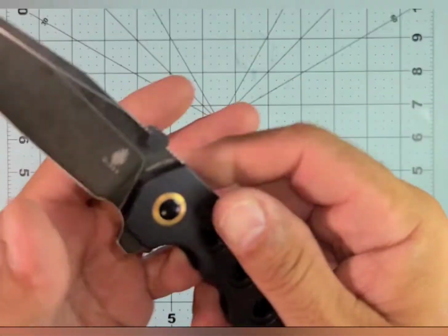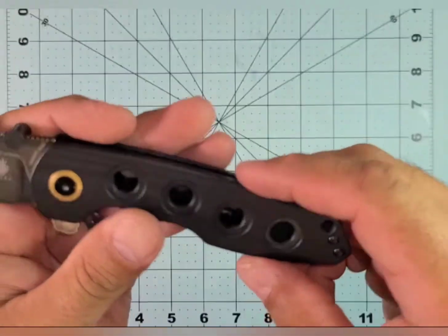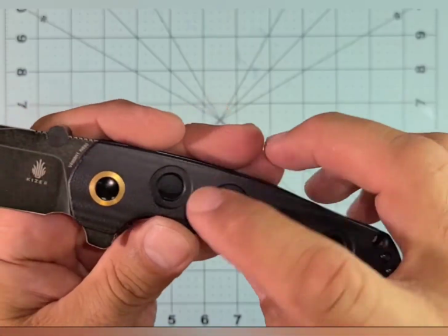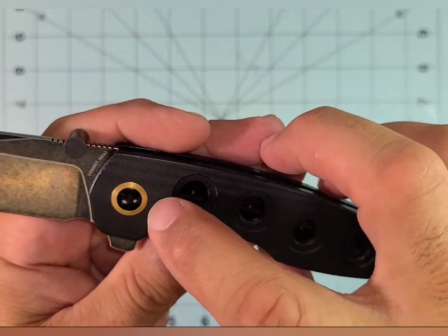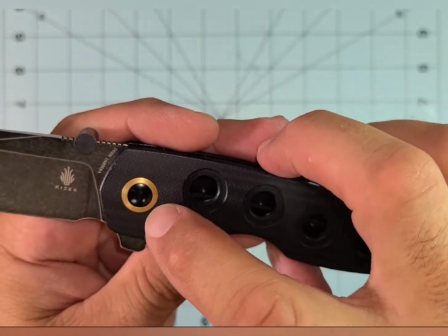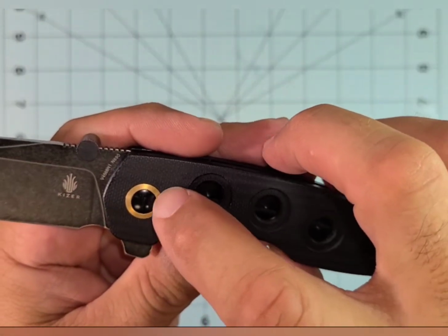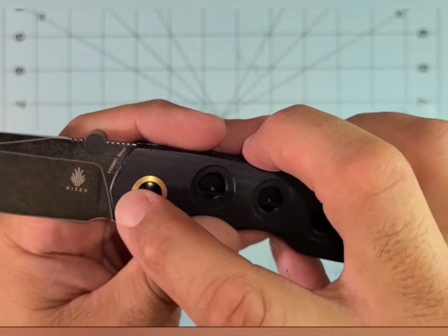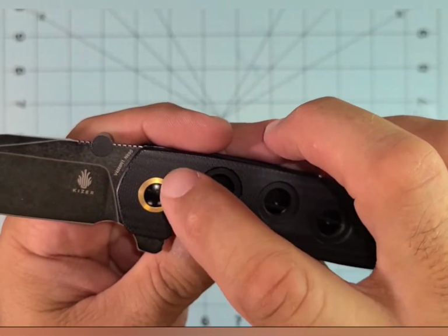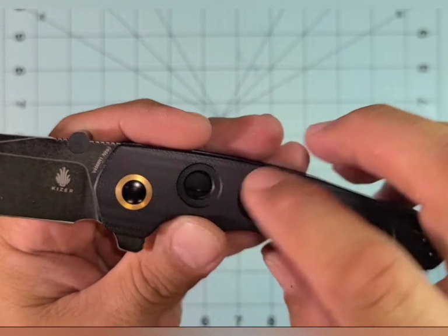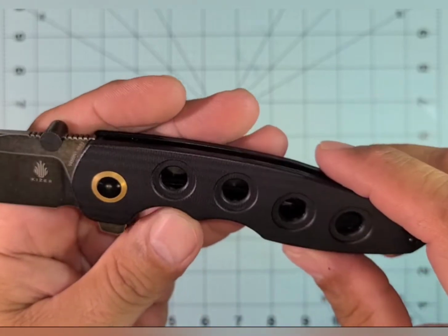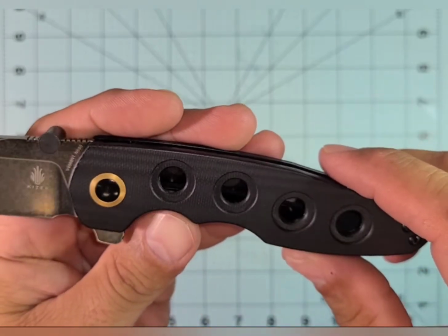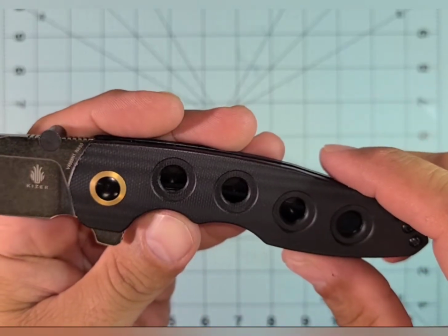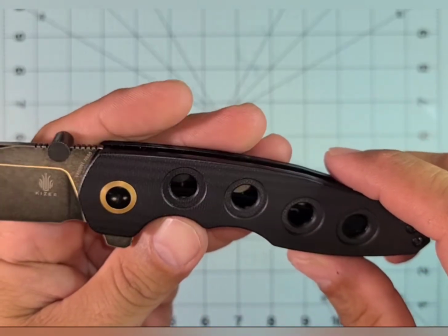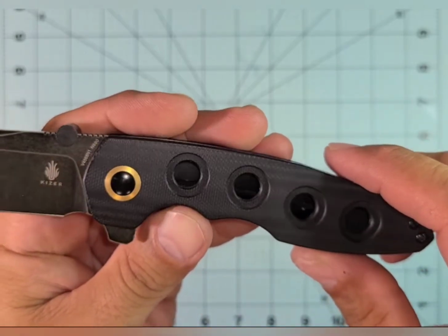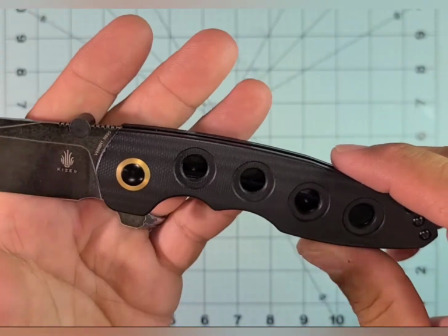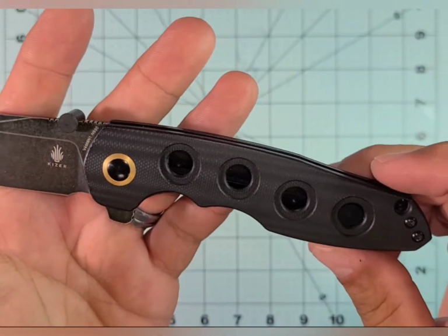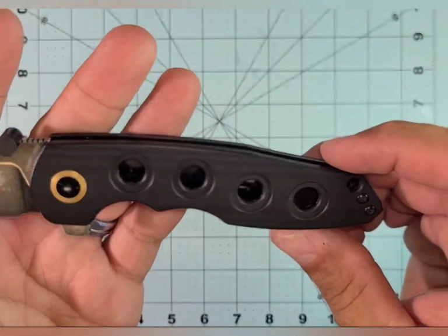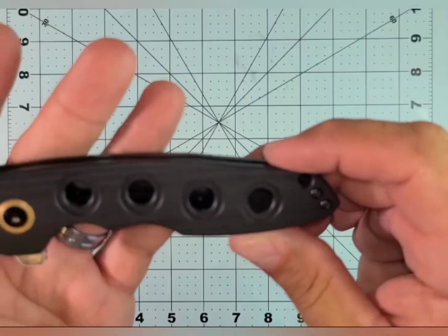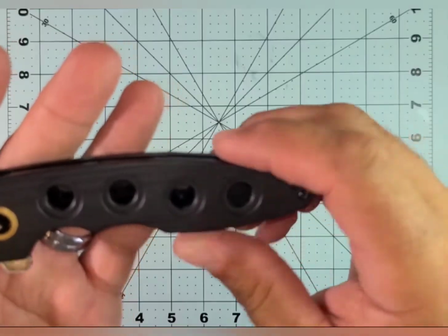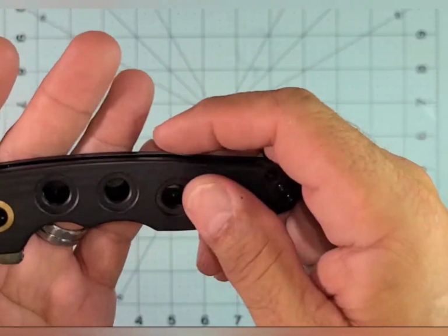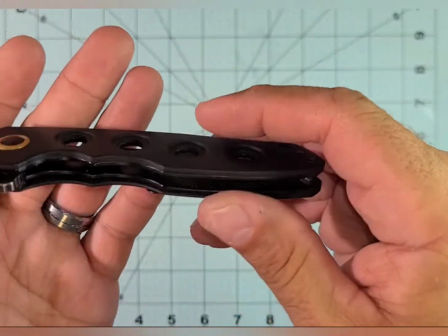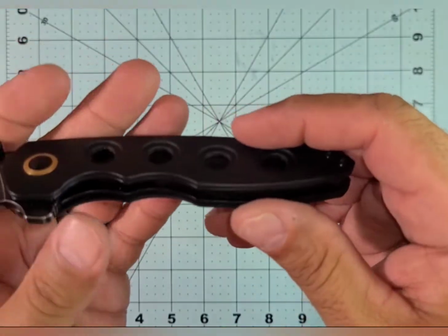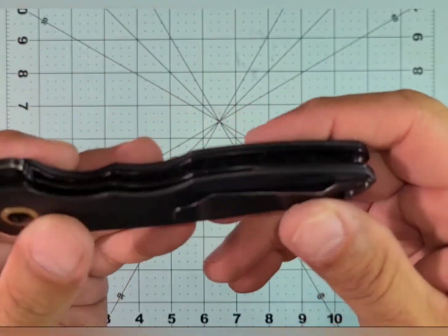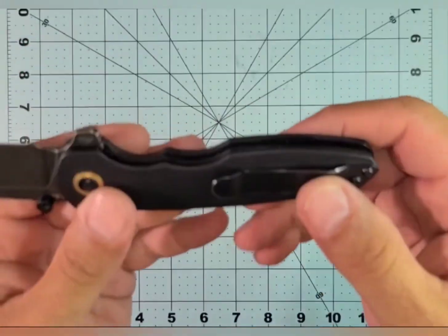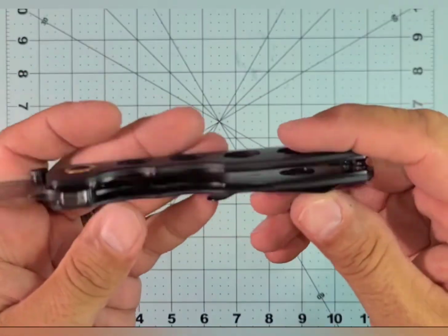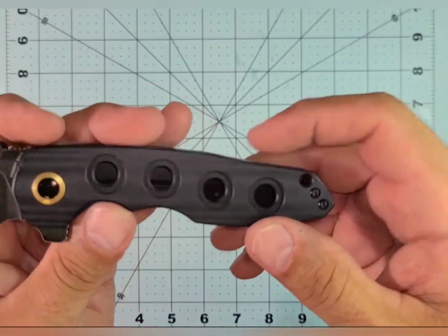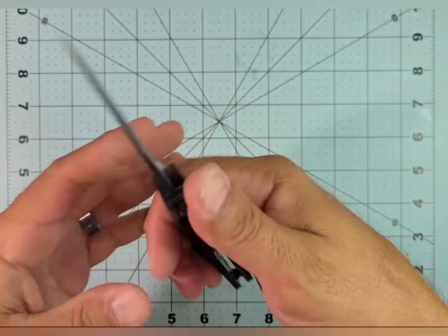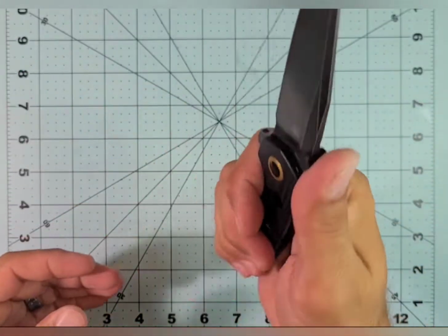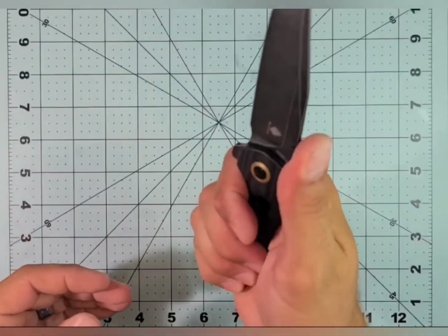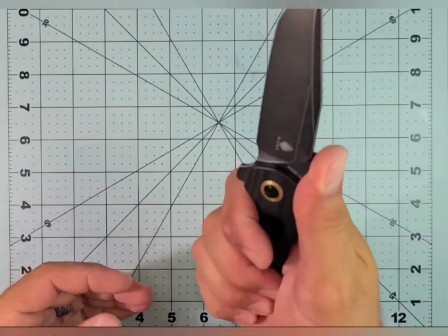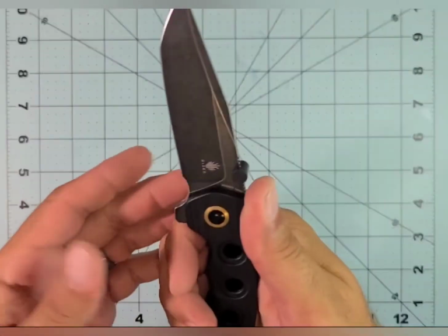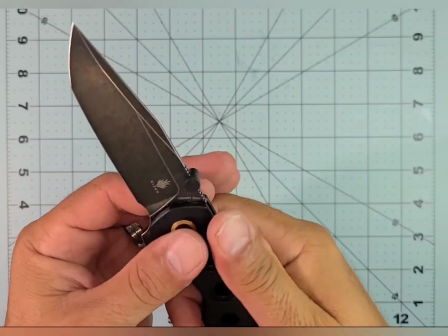It's got the little titanium-colored collar surround there on the pivot, but really the star of the show is the action, the handle shape, and the blade.